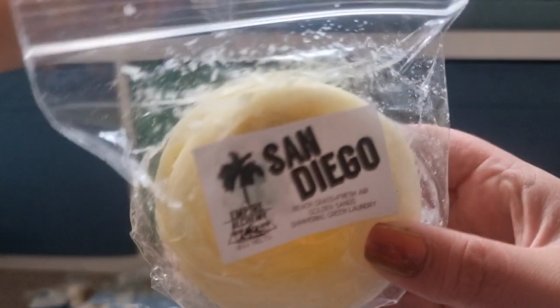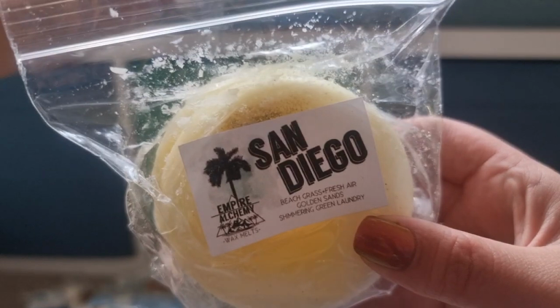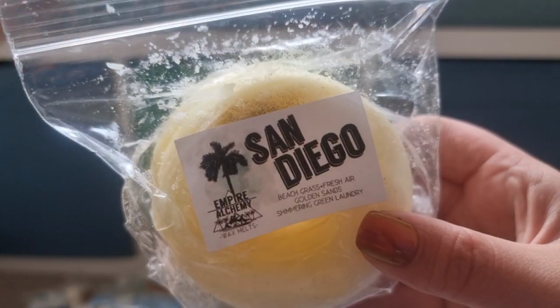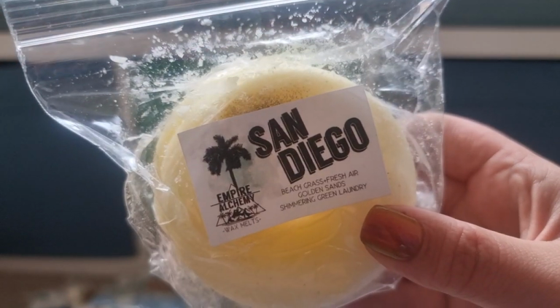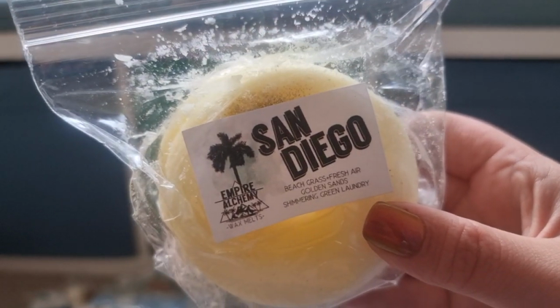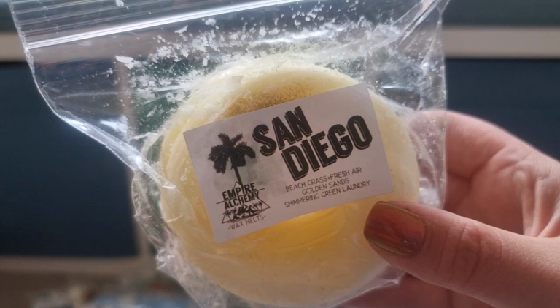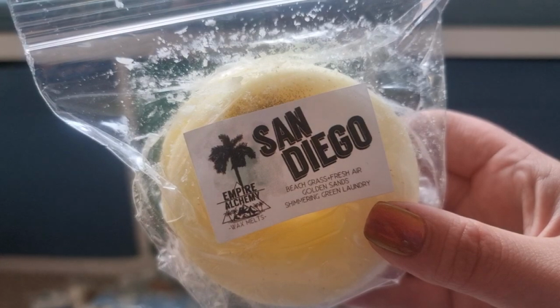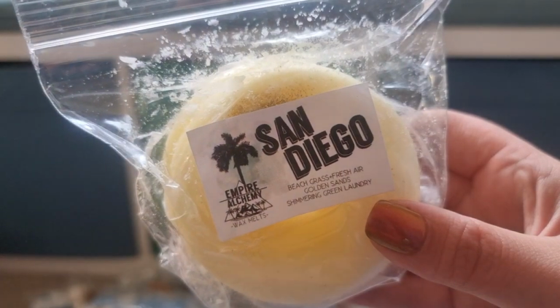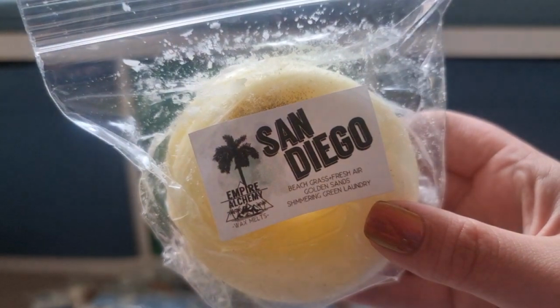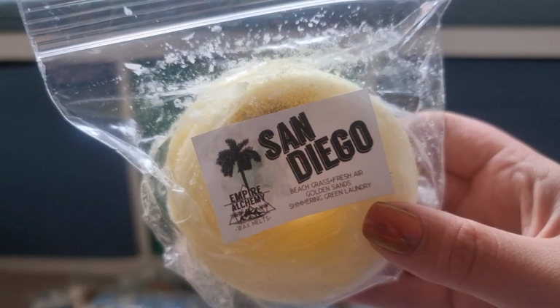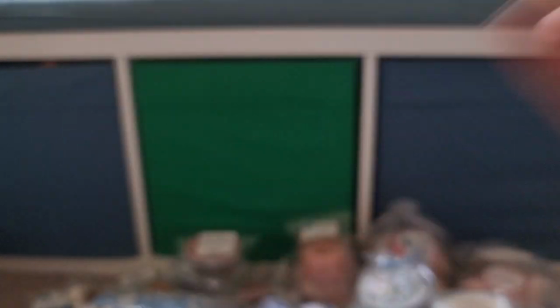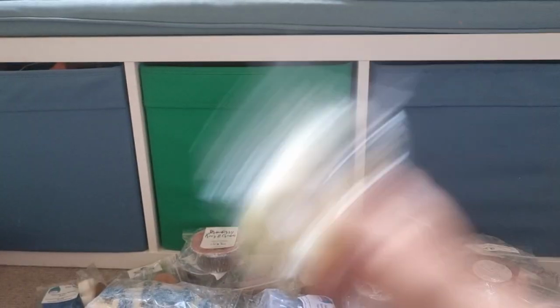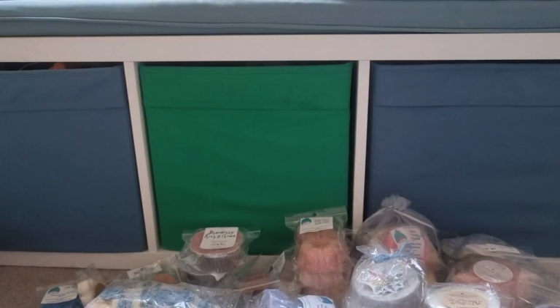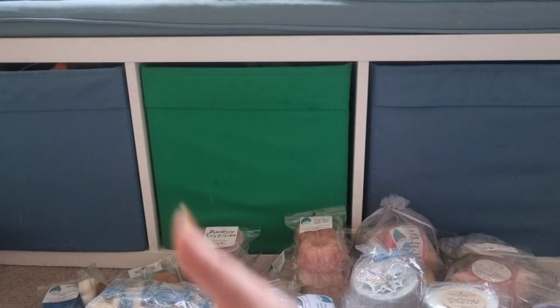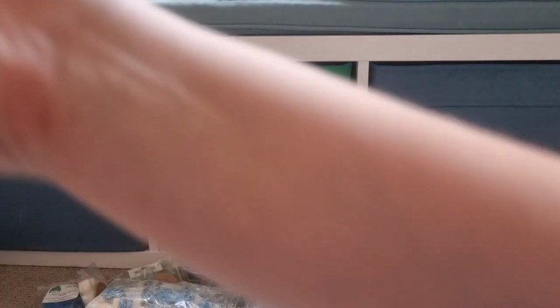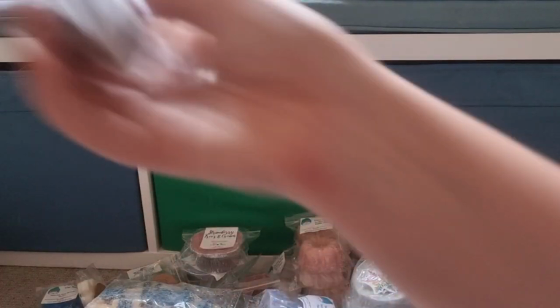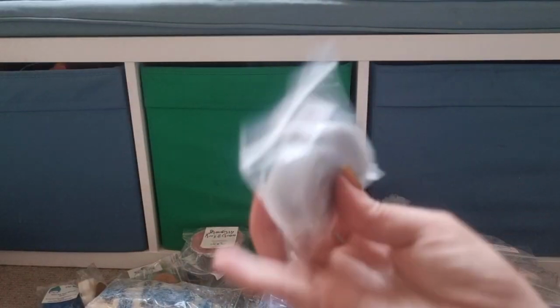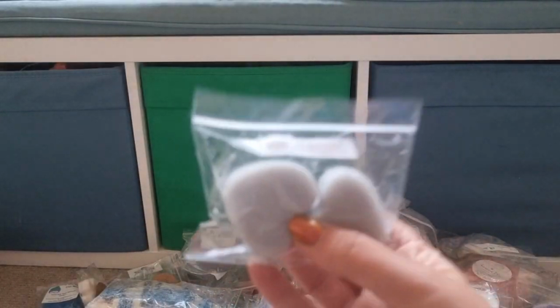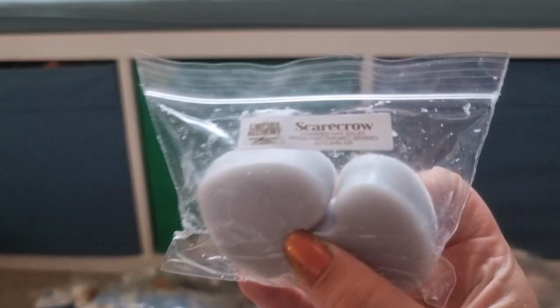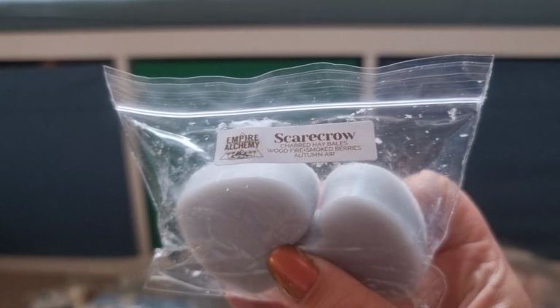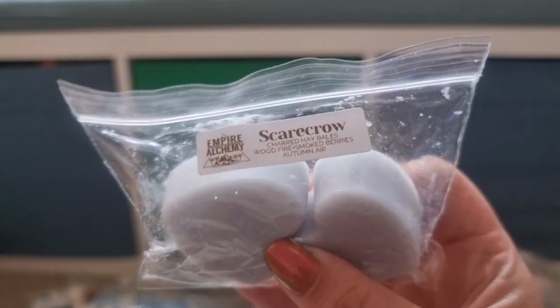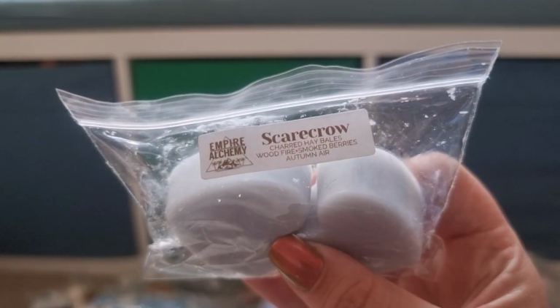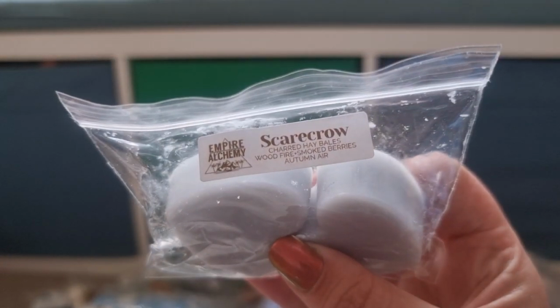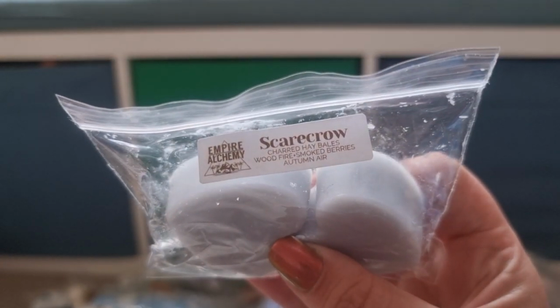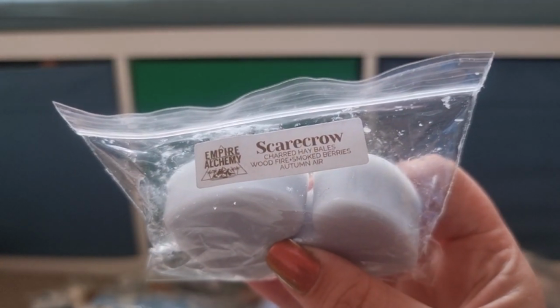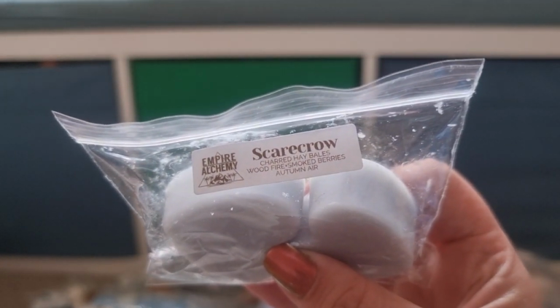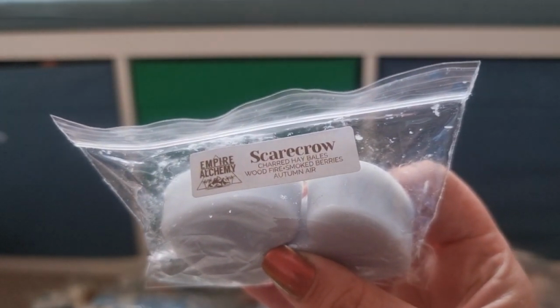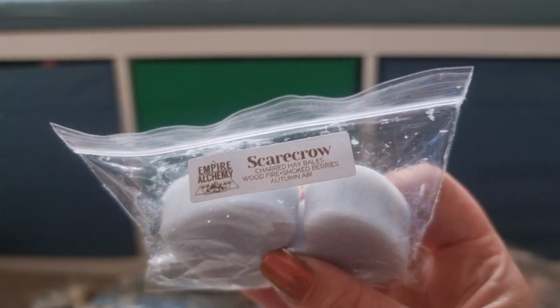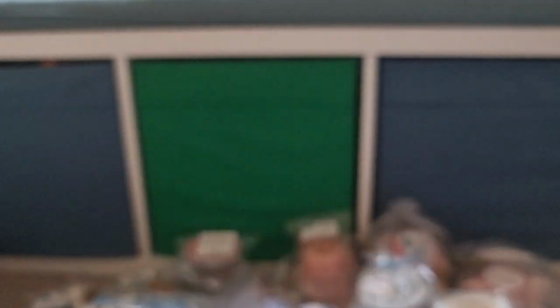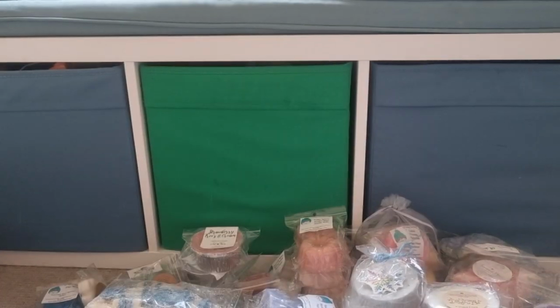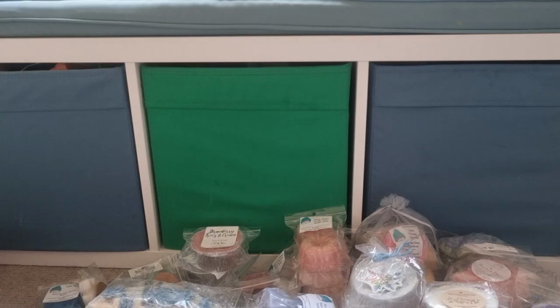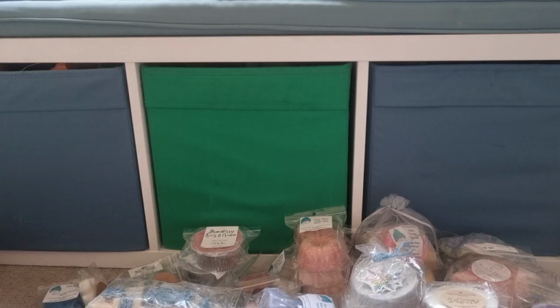I've got San Diego from Empire Alchemy — beach, grass, fresh air, golden sand, shimmering green laundry. I've had it before, love it. Scarecrow from Empire Alchemy — charred hay bales, wood fire, smoked berries and autumn air. Love that one as well.